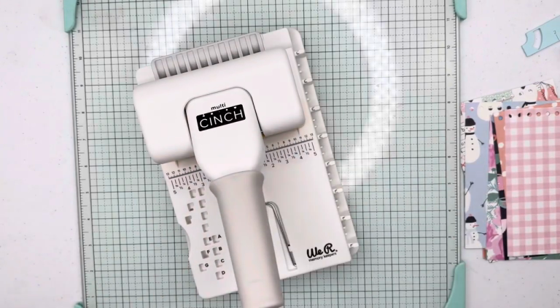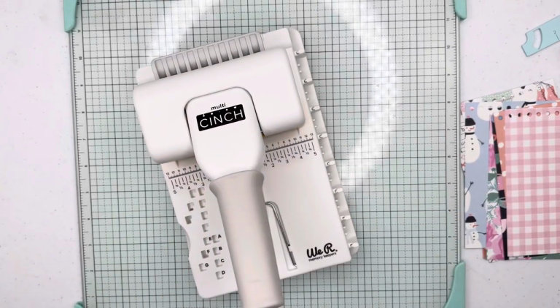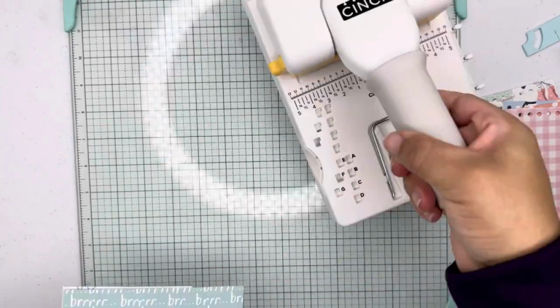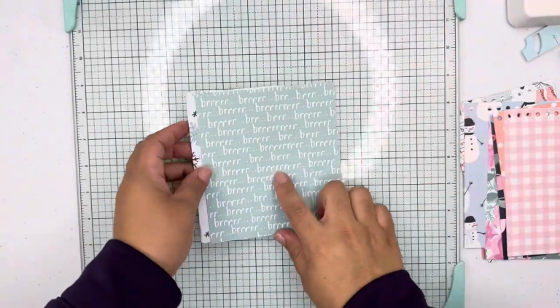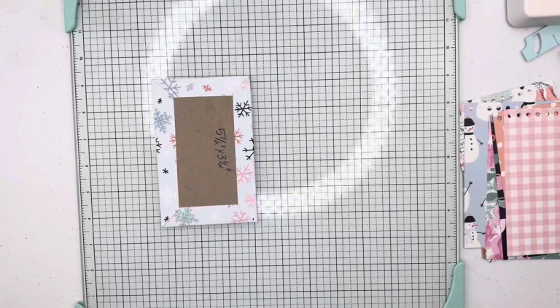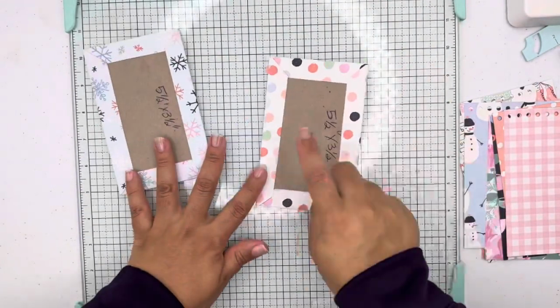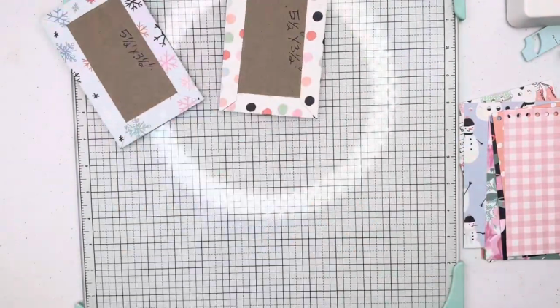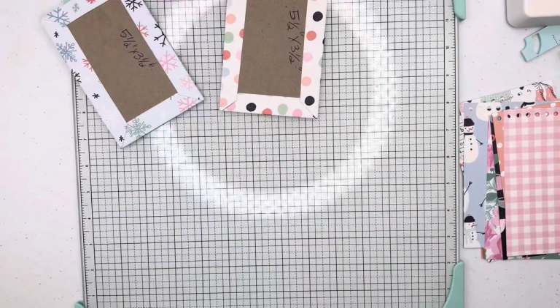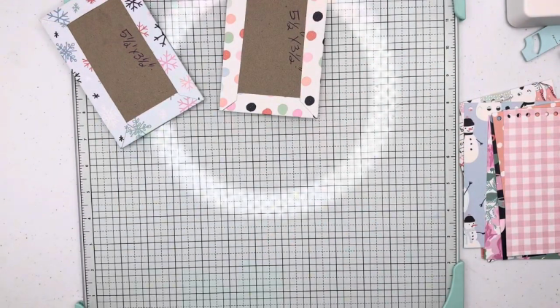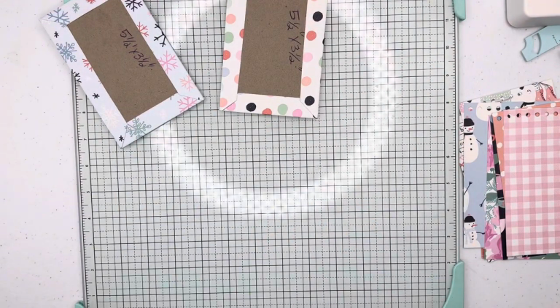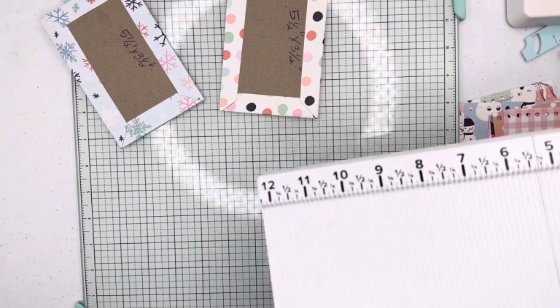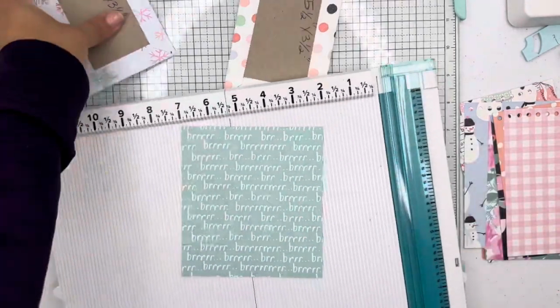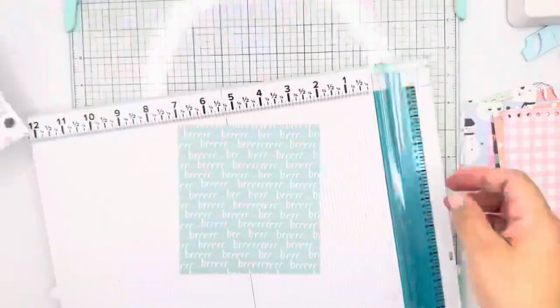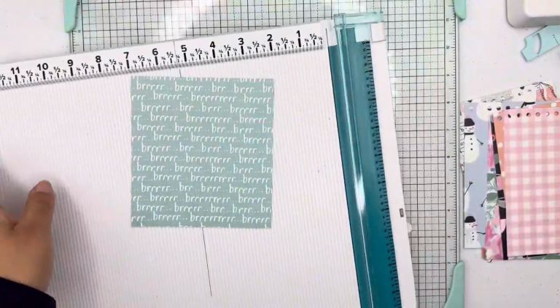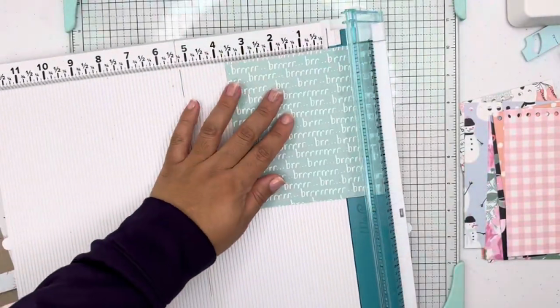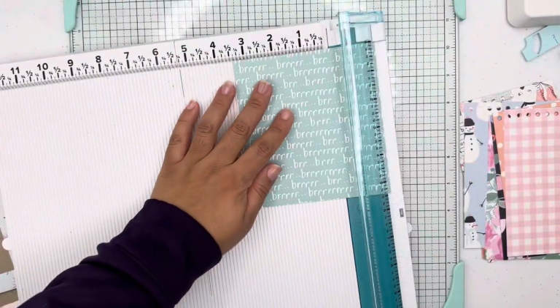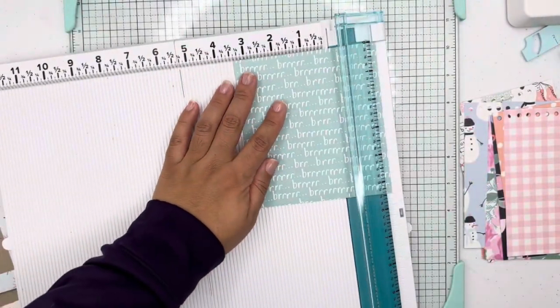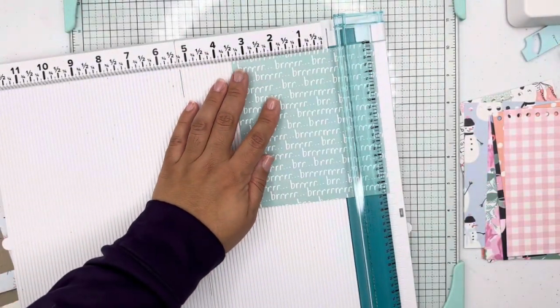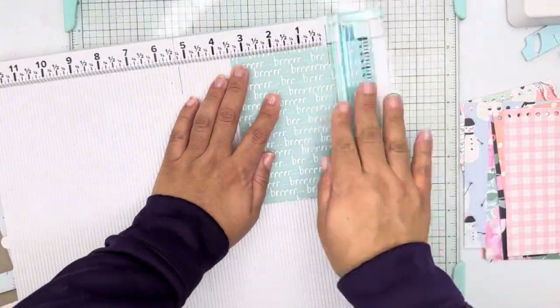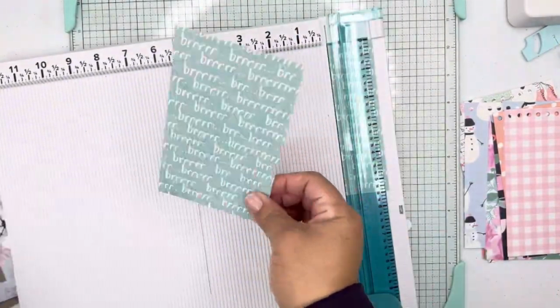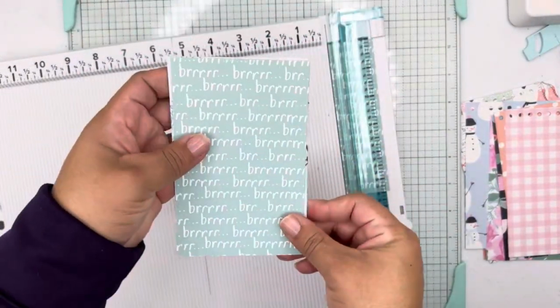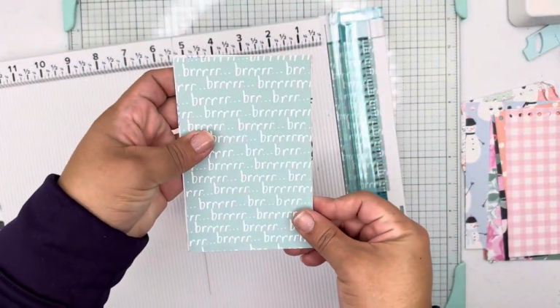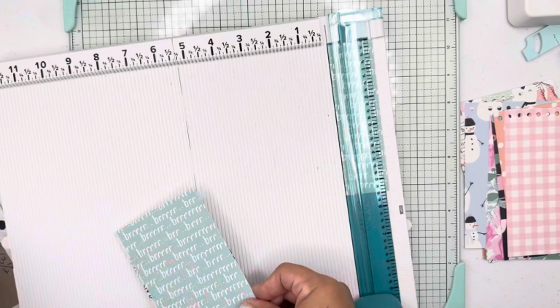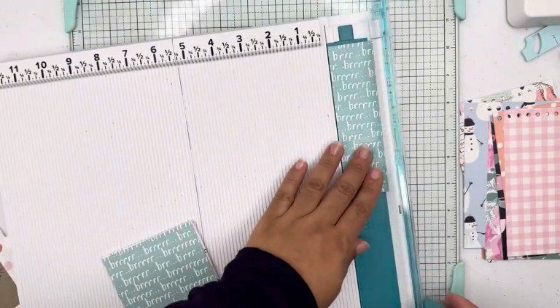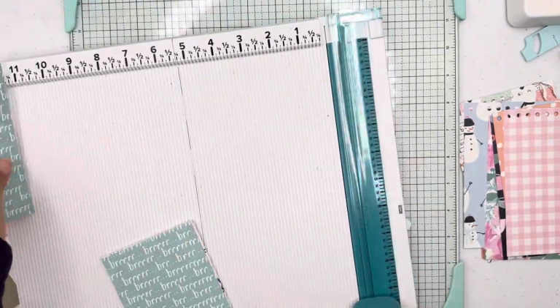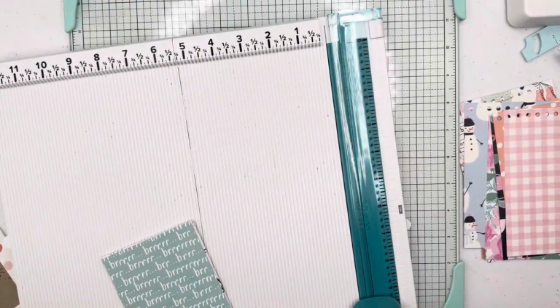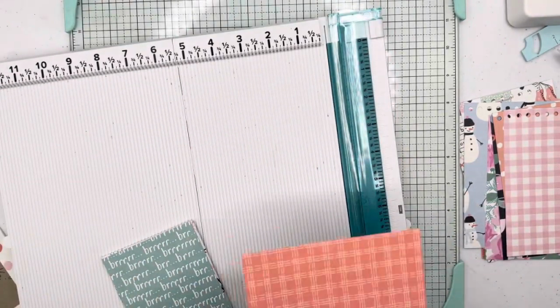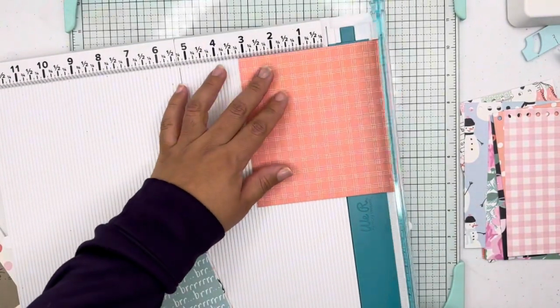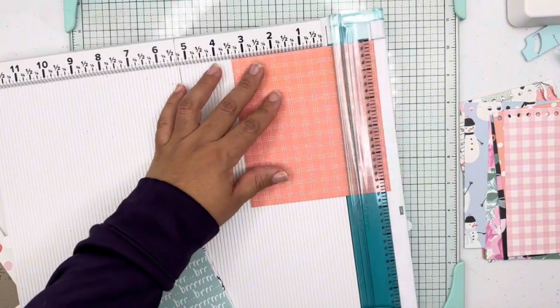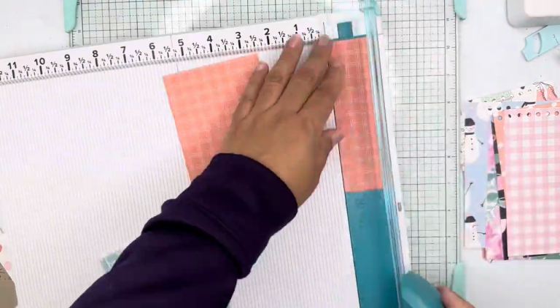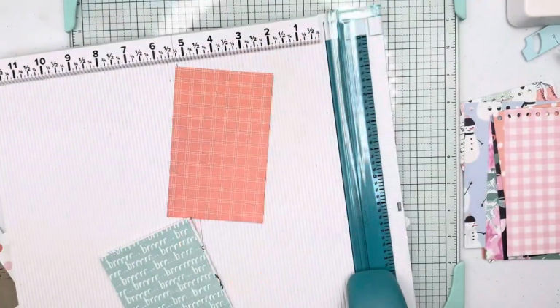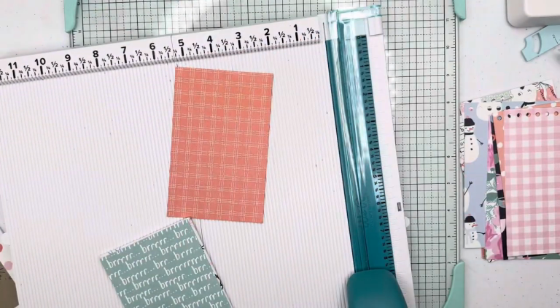Now I am cutting the papers for the chipboard to size, just a little bit under the measurements of the album, so the pages are the same size as the mini album itself.